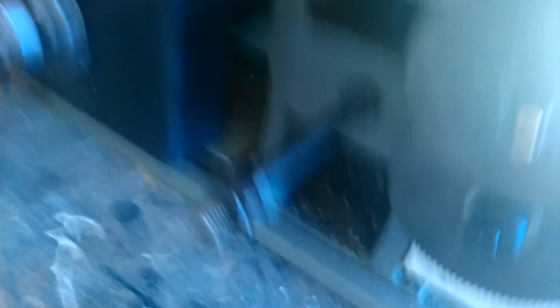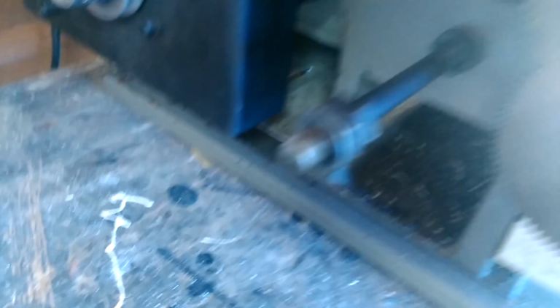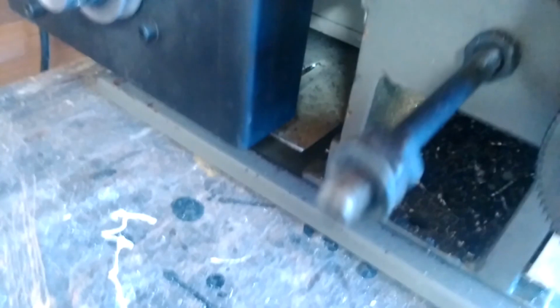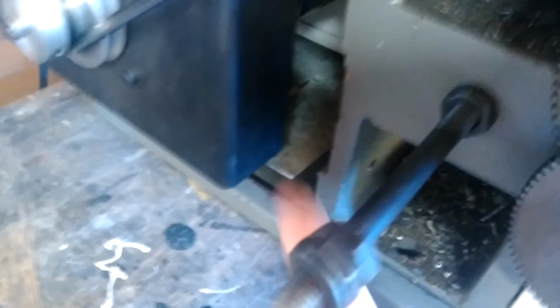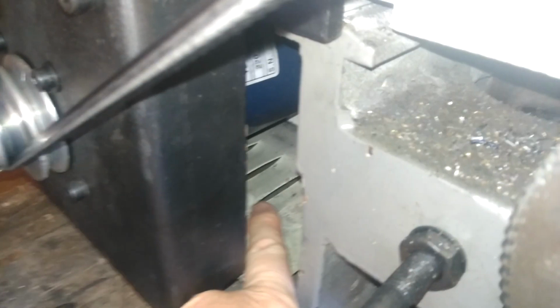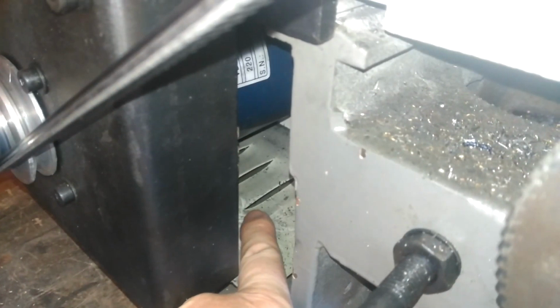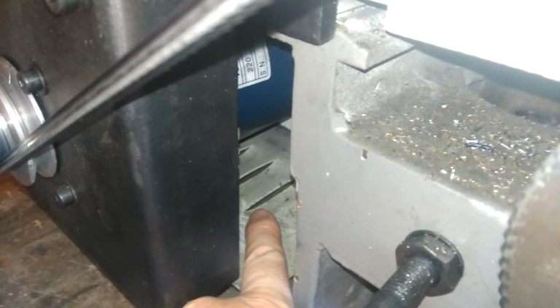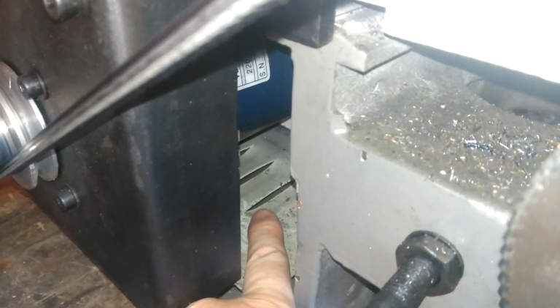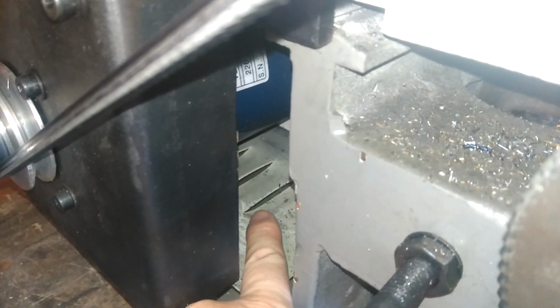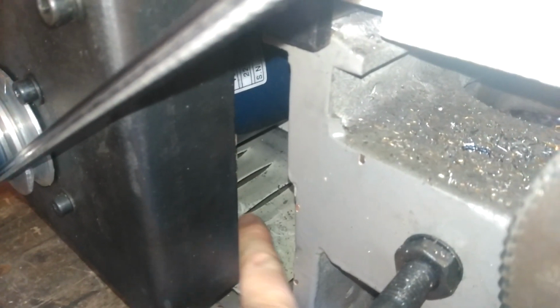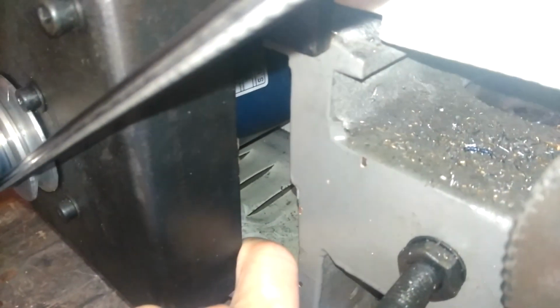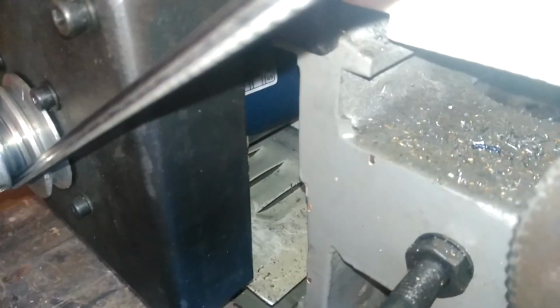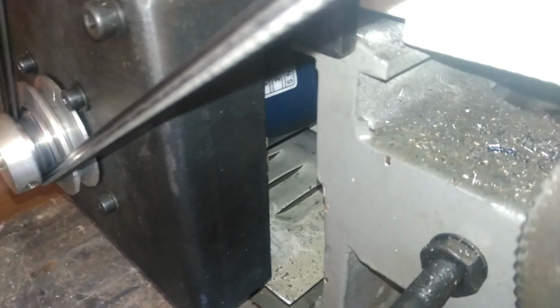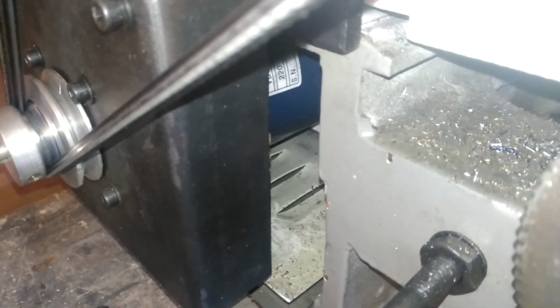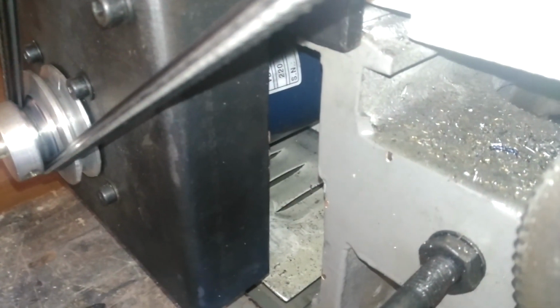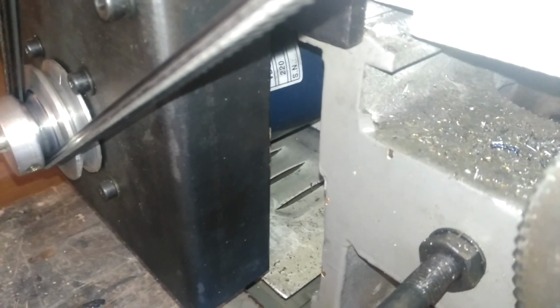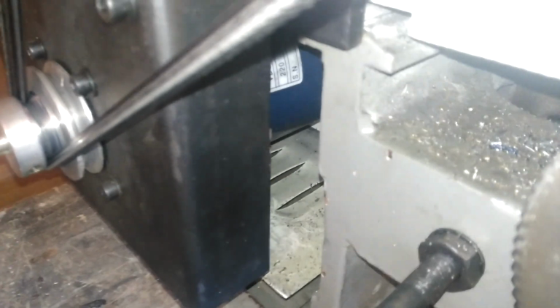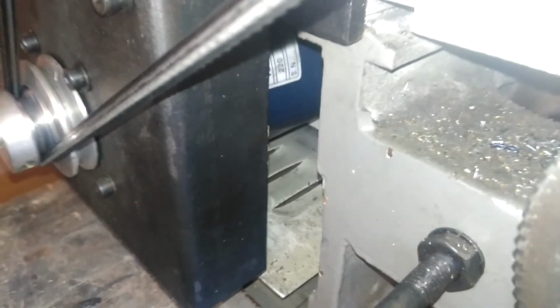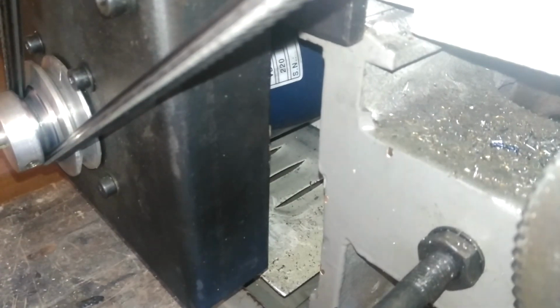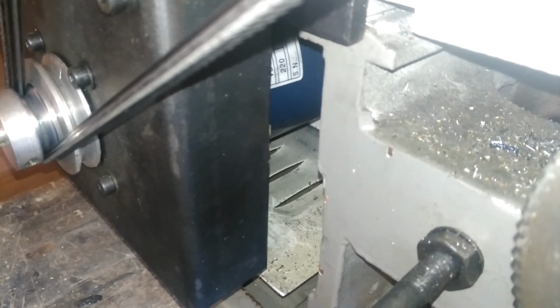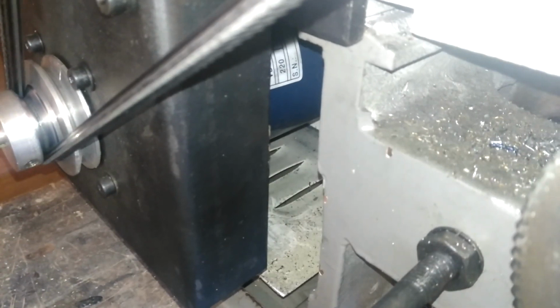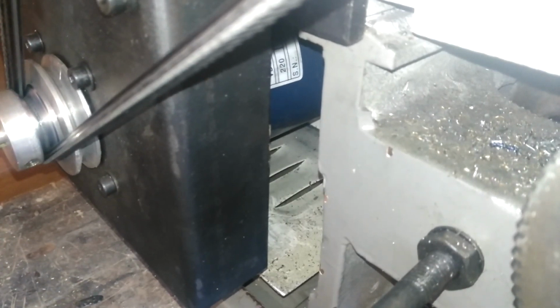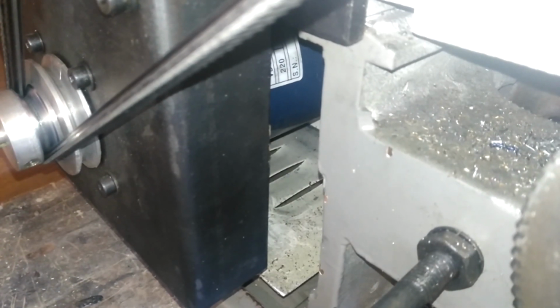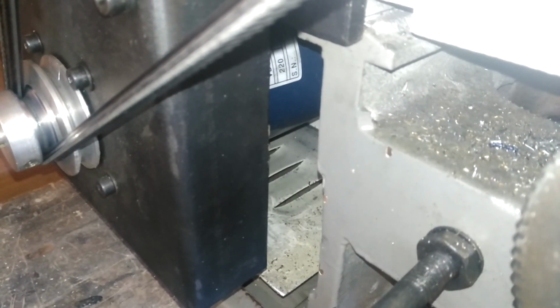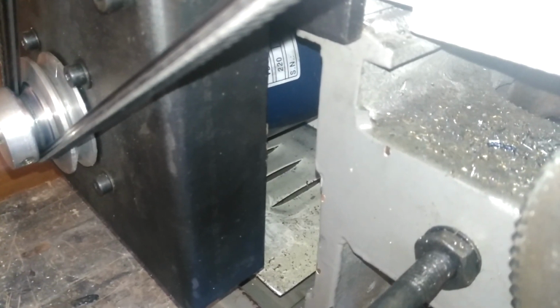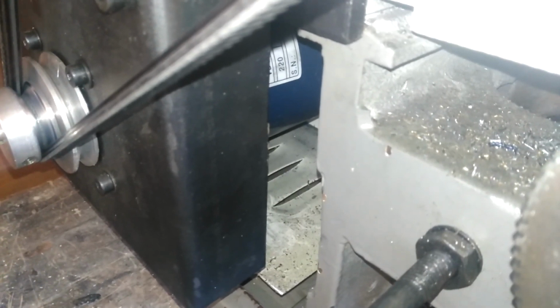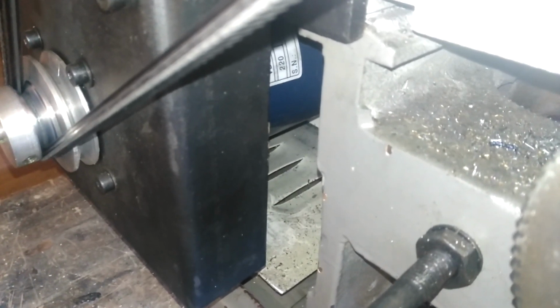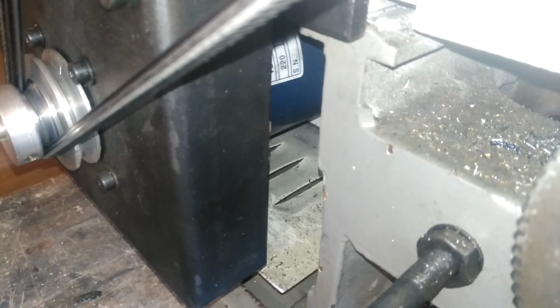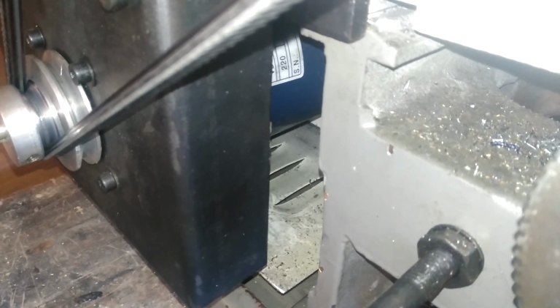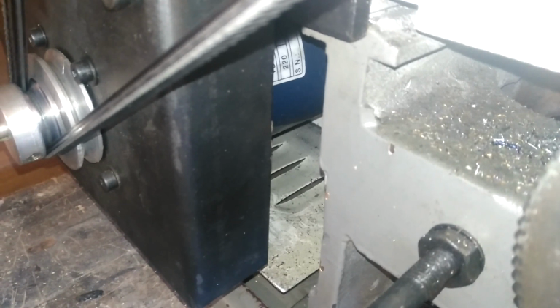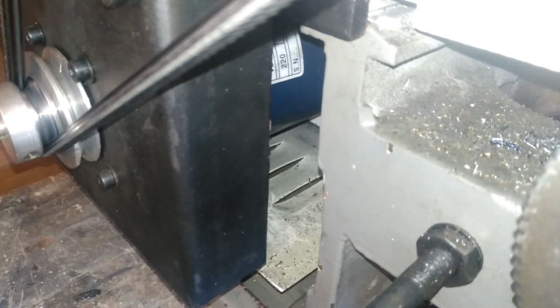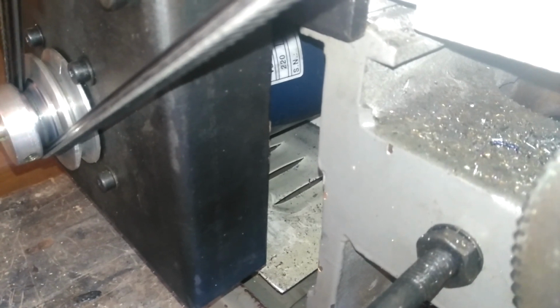There is venting in the bottom of the box — you can see these vents here. So there's venting at the bottom of the box, but none anywhere else. It's a one-way hole, and it's at the bottom instead of at the top. So there's nowhere for warm air to escape, which is just crazy stupid.